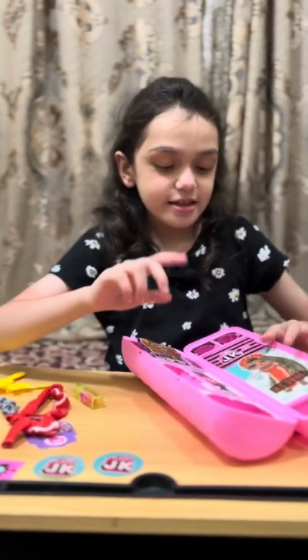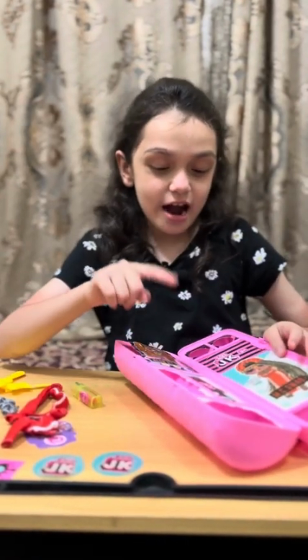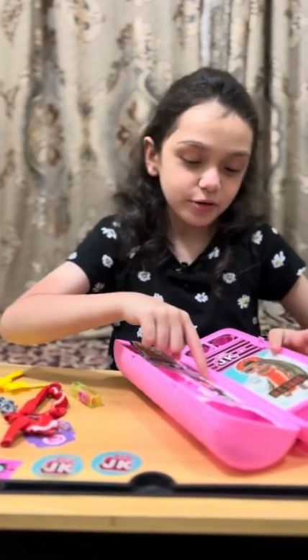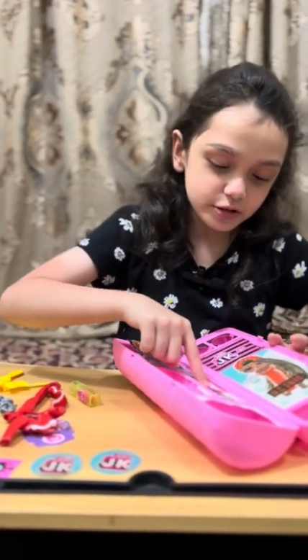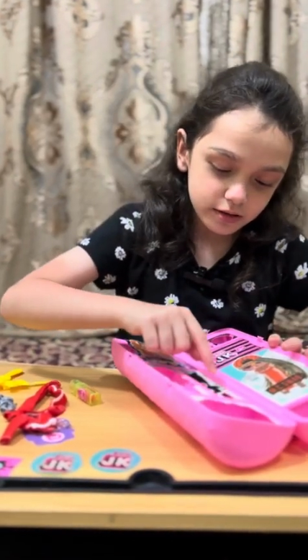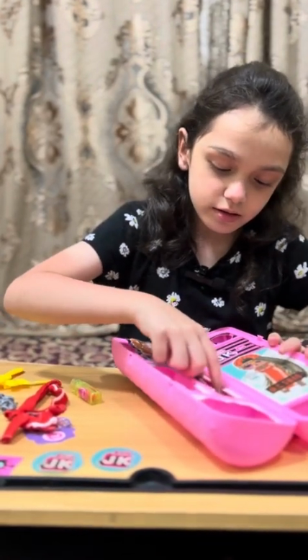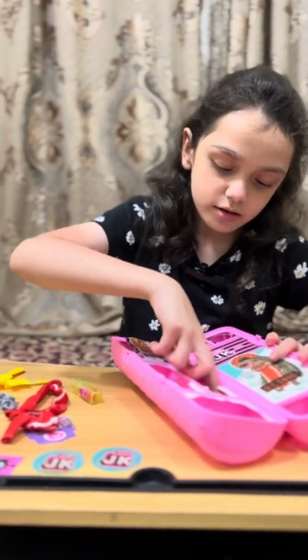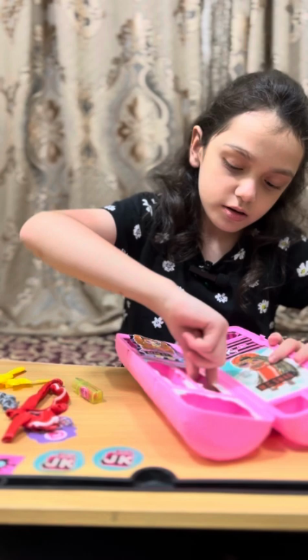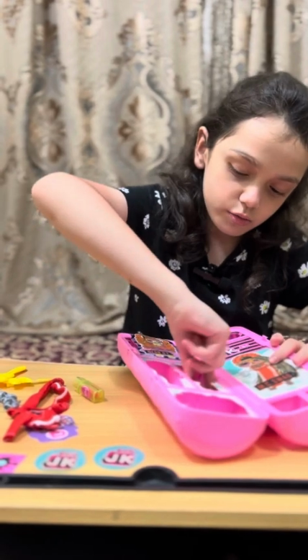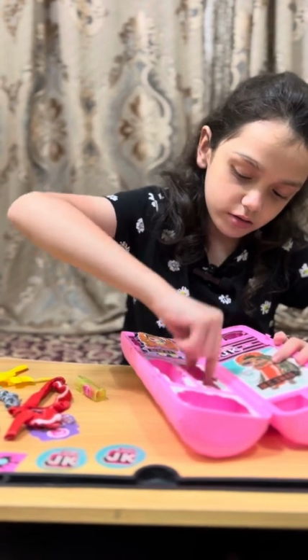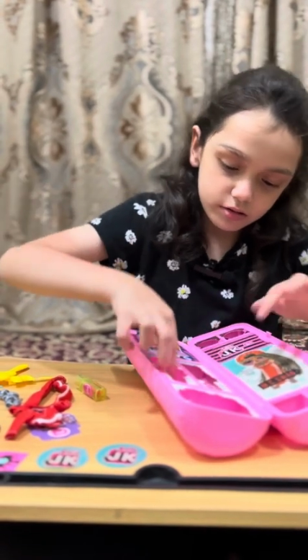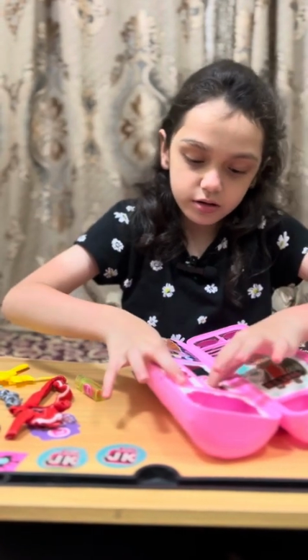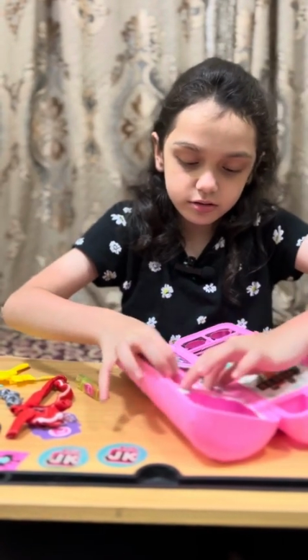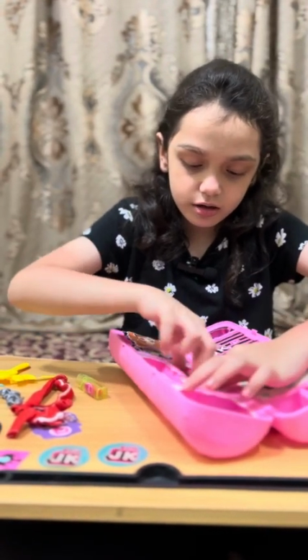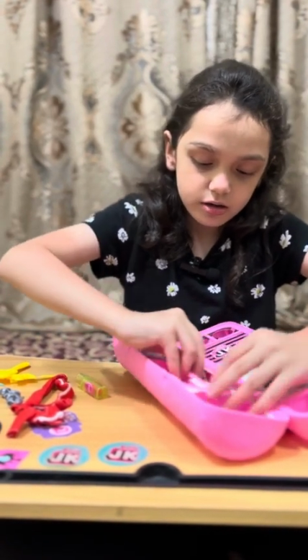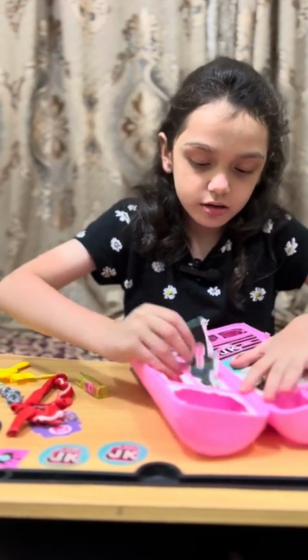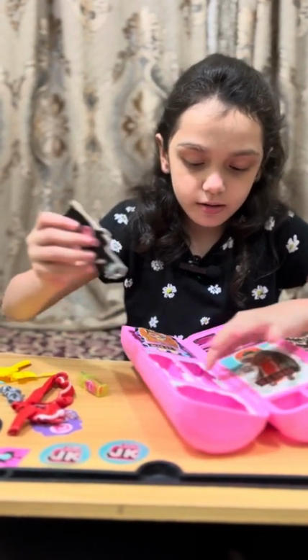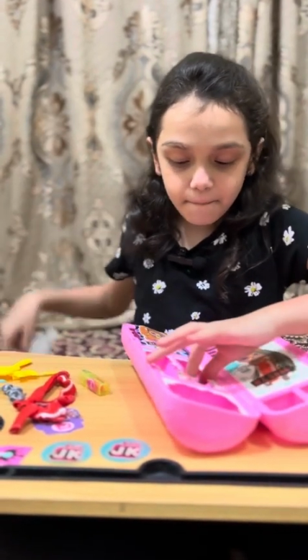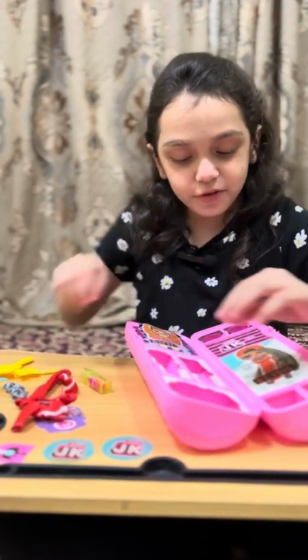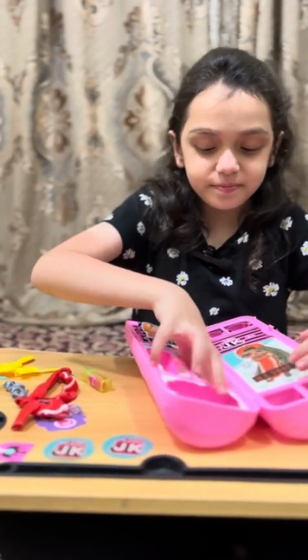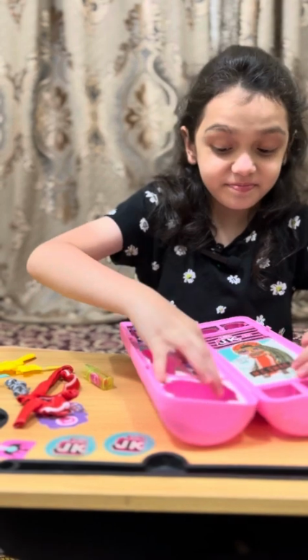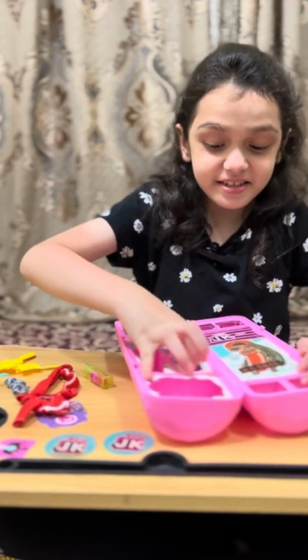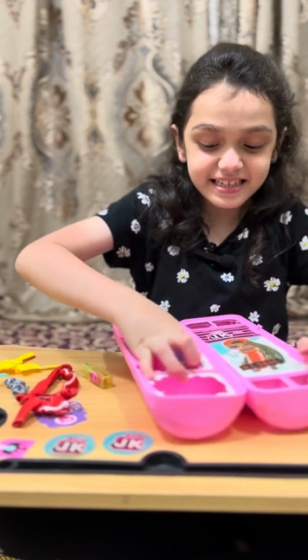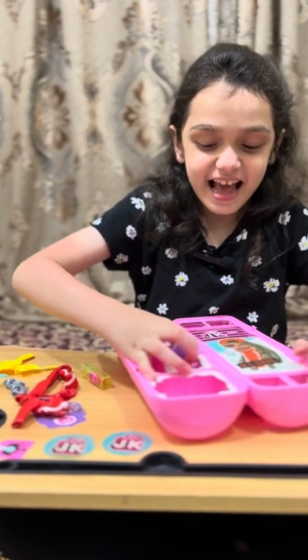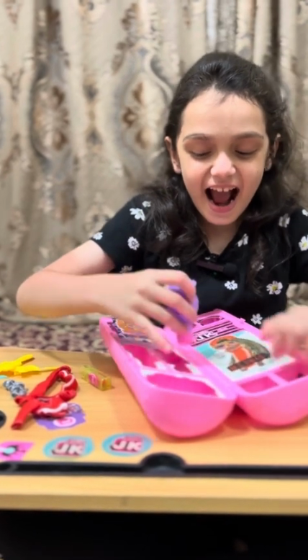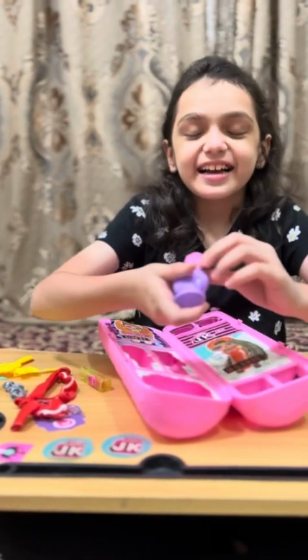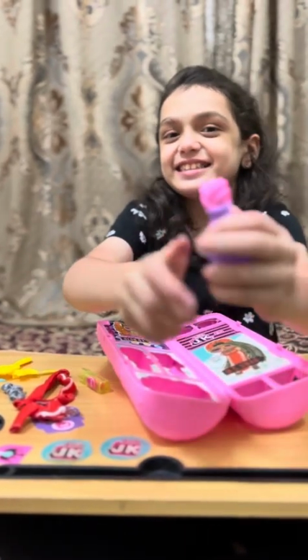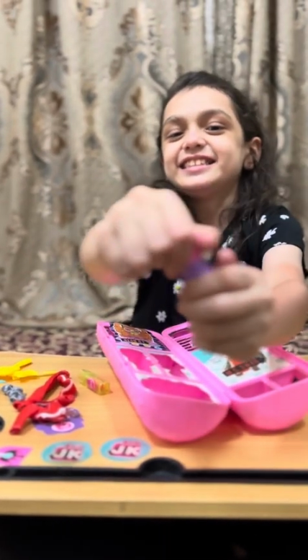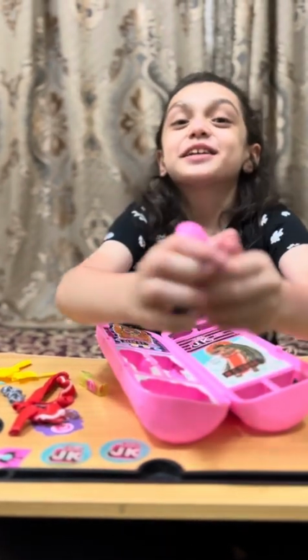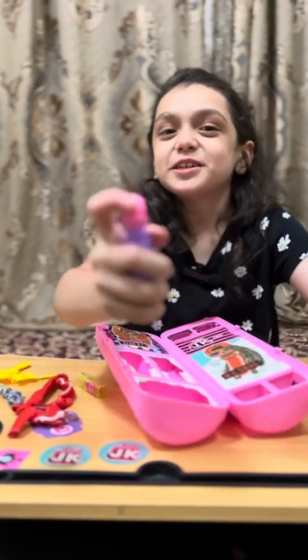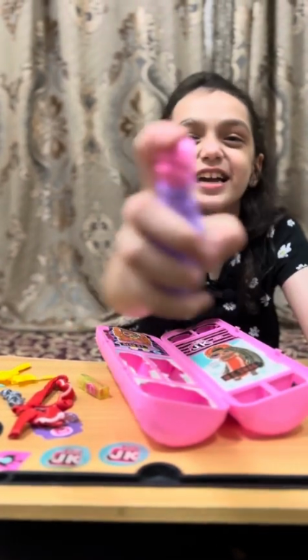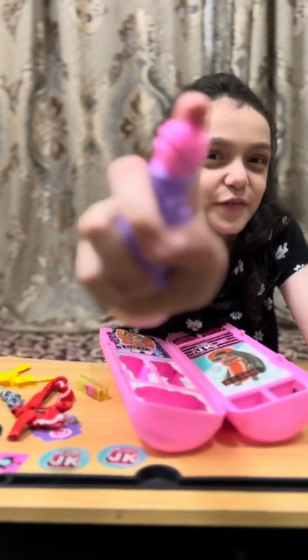Now I'm gonna open this one. Oh wow, here's a perfume! Nice. I'm gonna put some on for you guys — perfume!